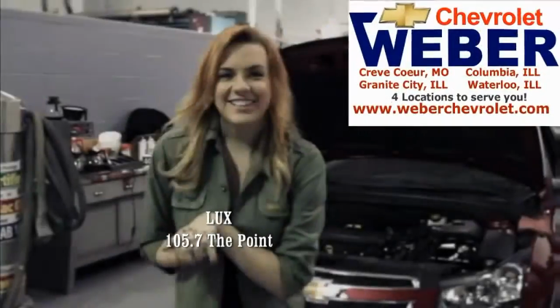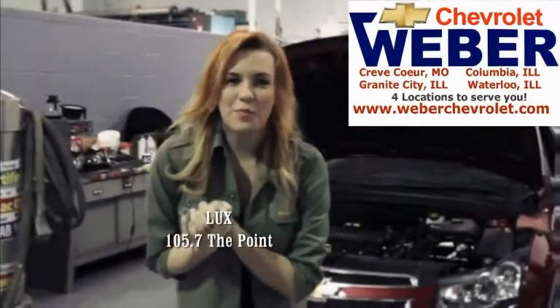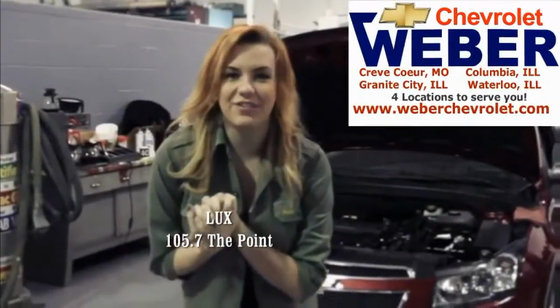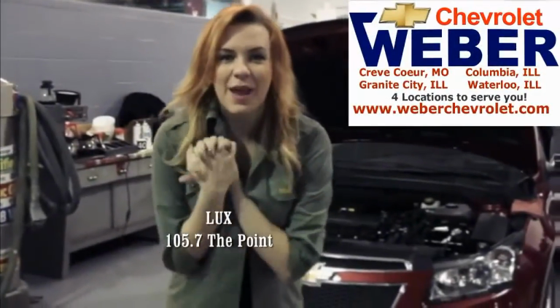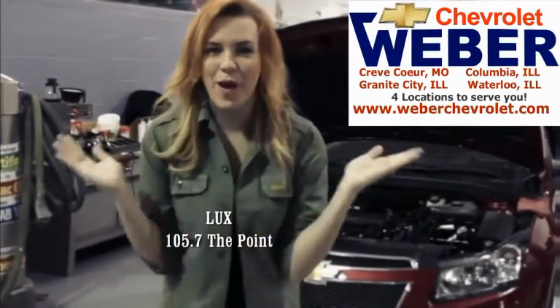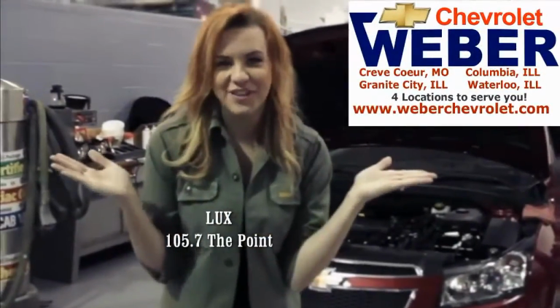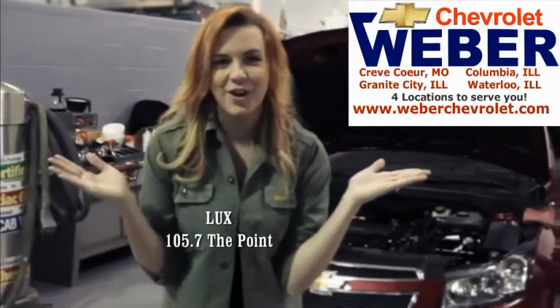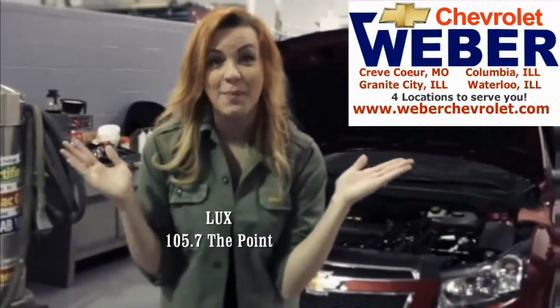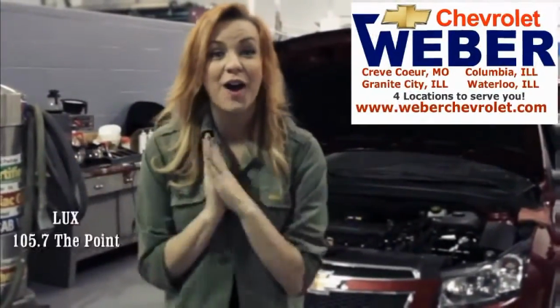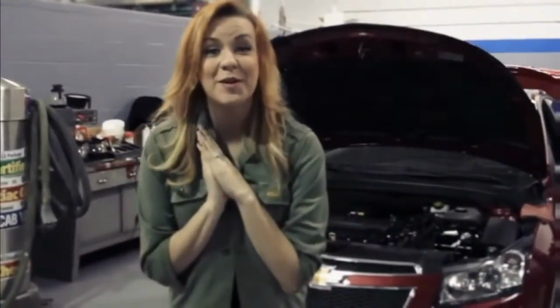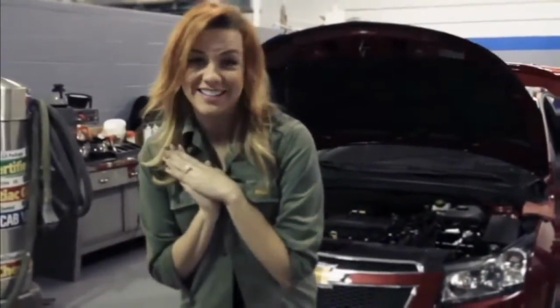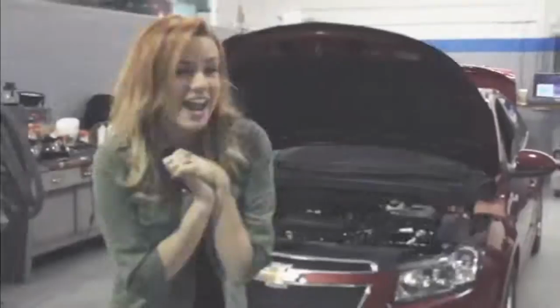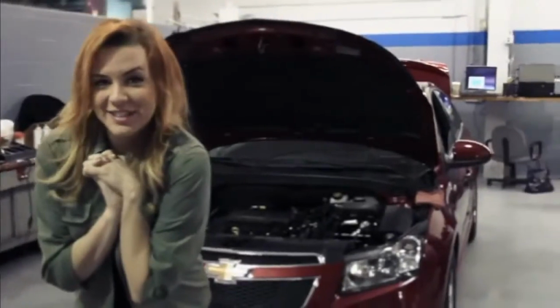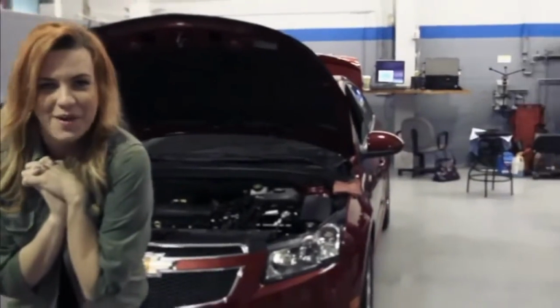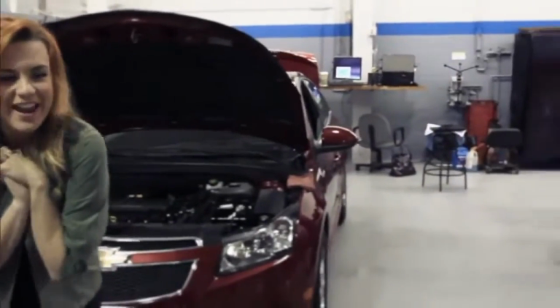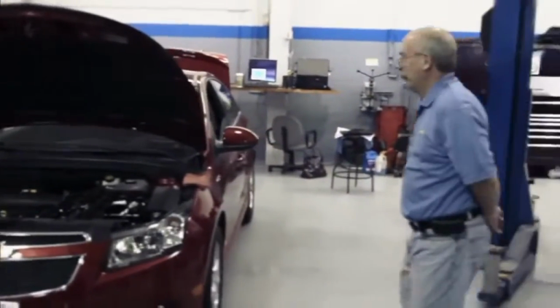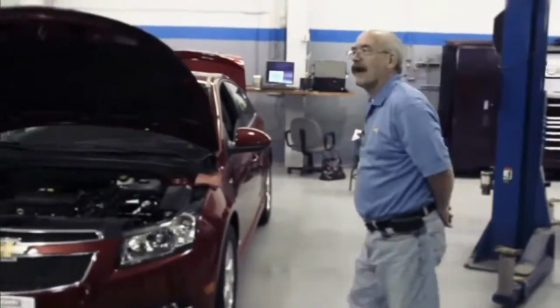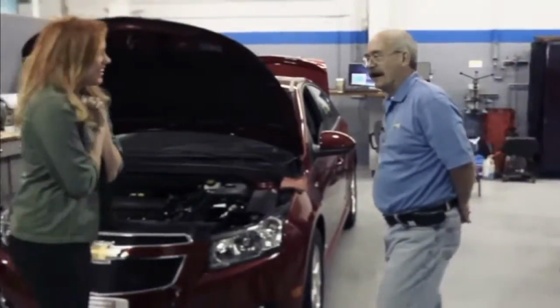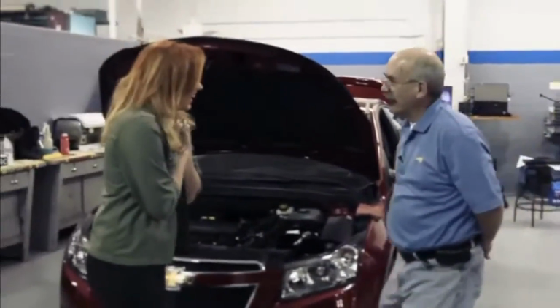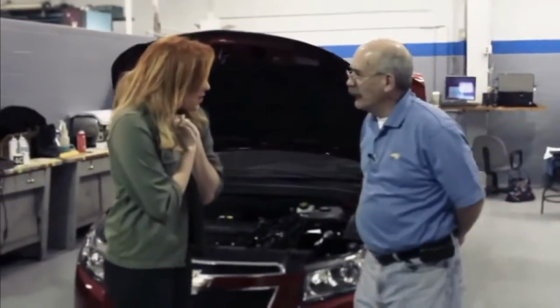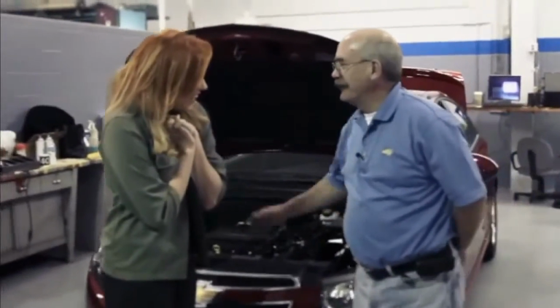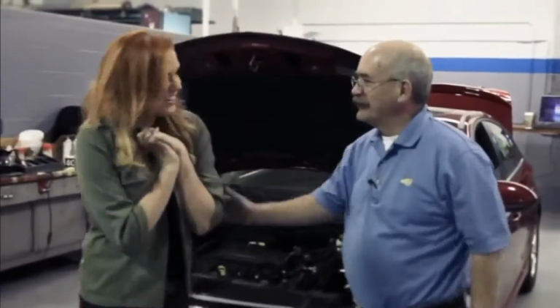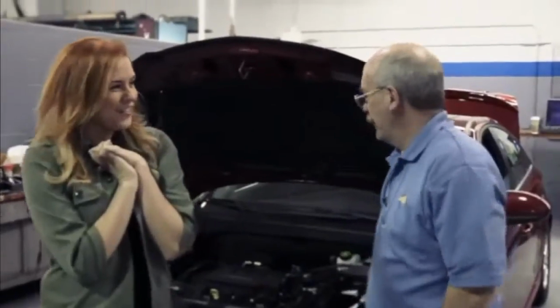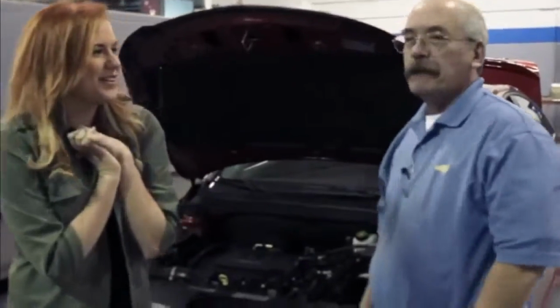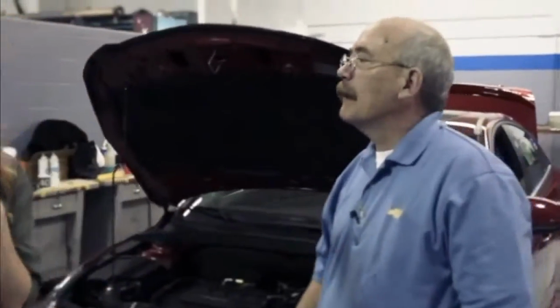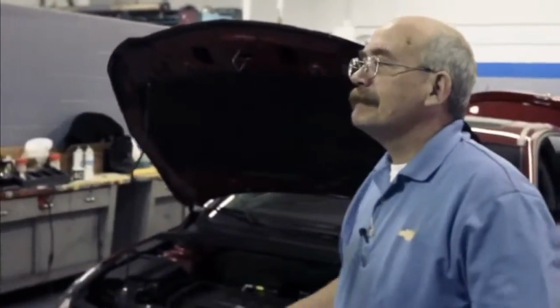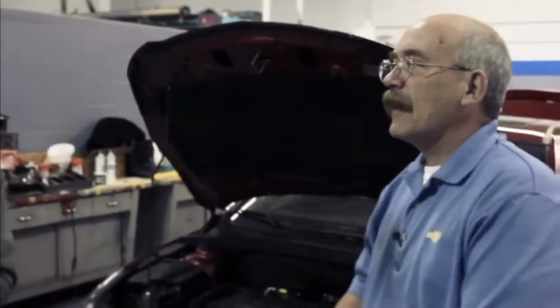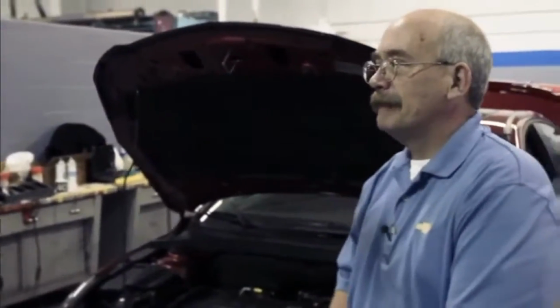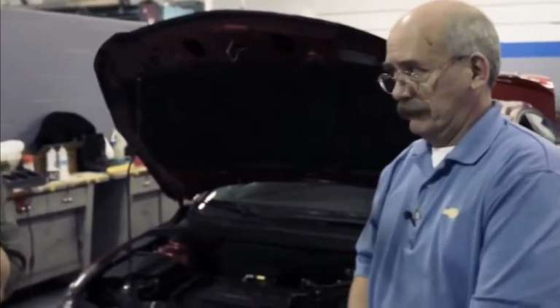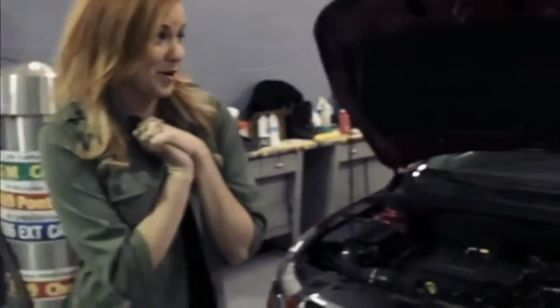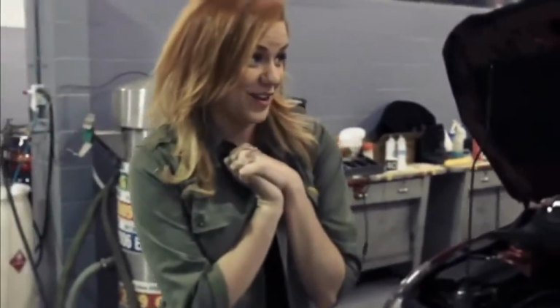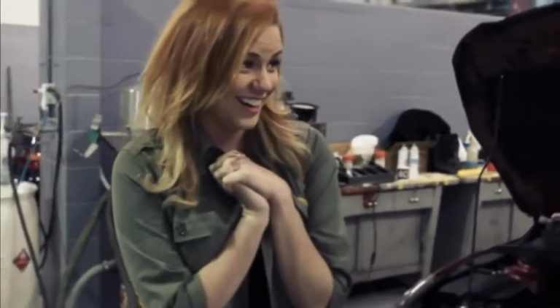Hey, it's Lux for Point TV and I'm here at Weber Chevrolet and we're going to talk about automobile maintenance. Can I get some assistance from my friend Mike? Hi Mike. Good morning. How are you? Welcome to the dealership. Thank you for having me. So today I'm going to learn about automobile maintenance, right? Yes.